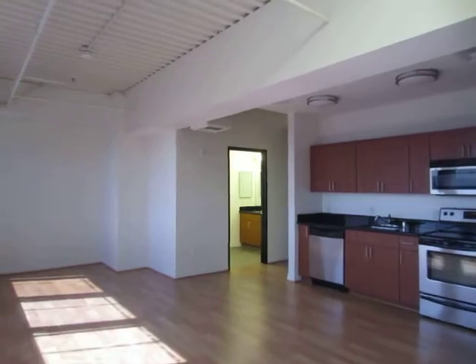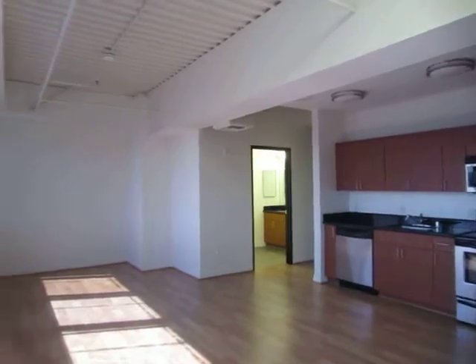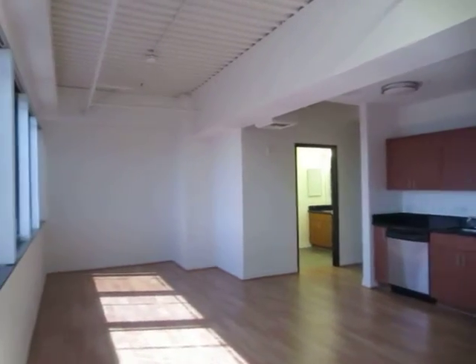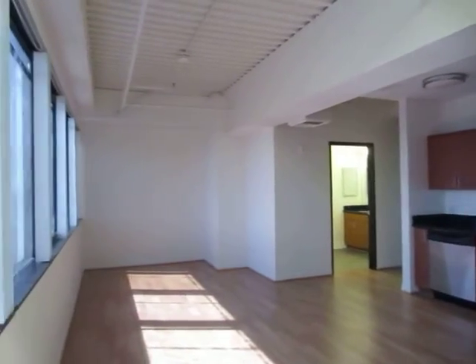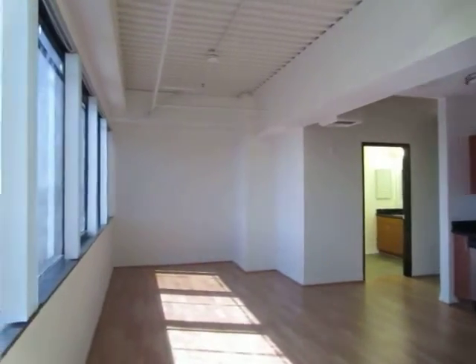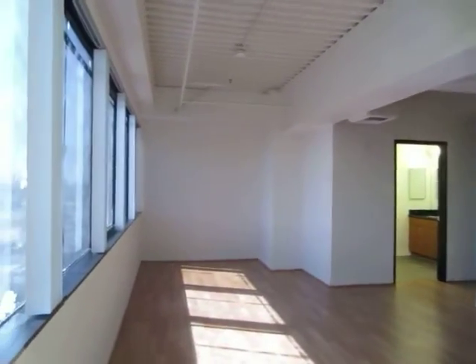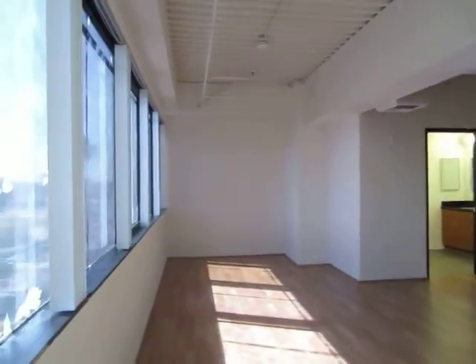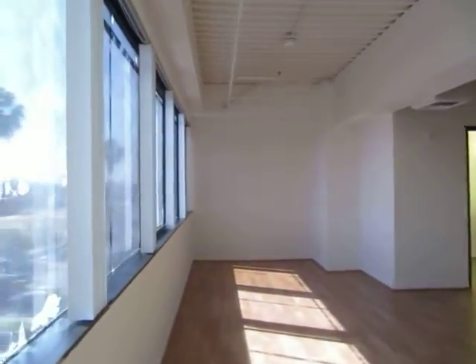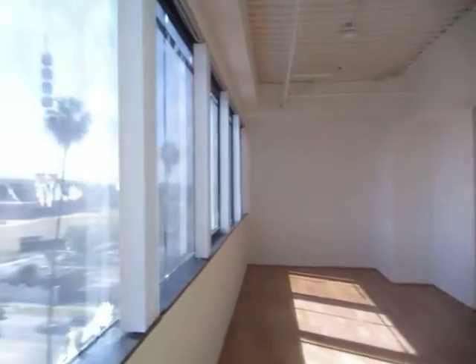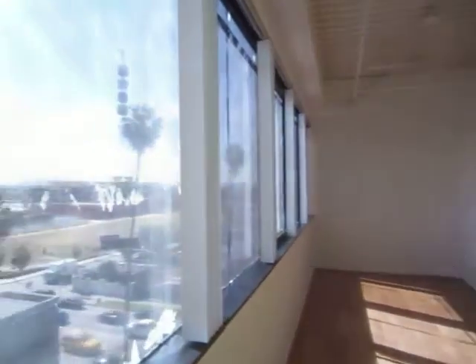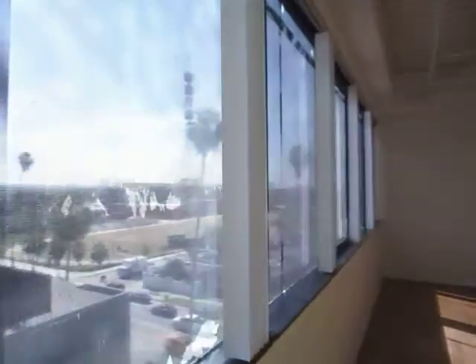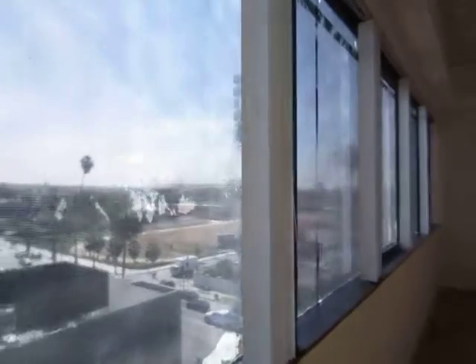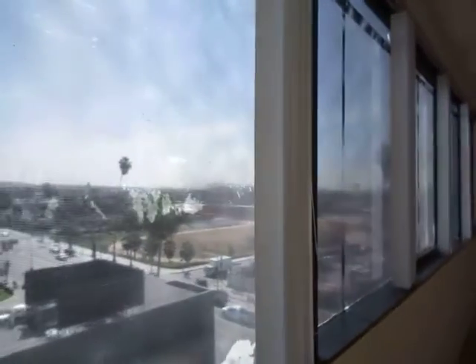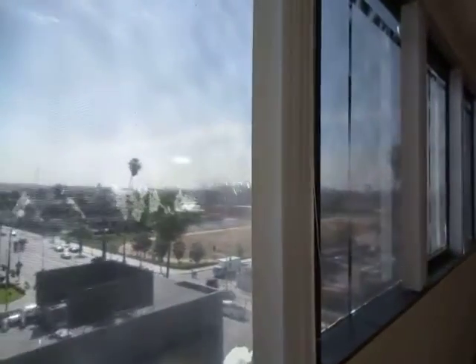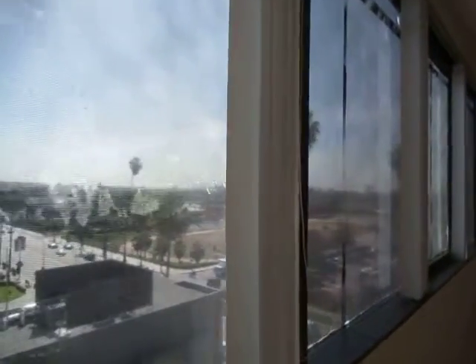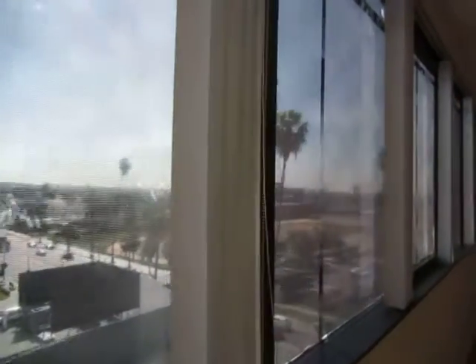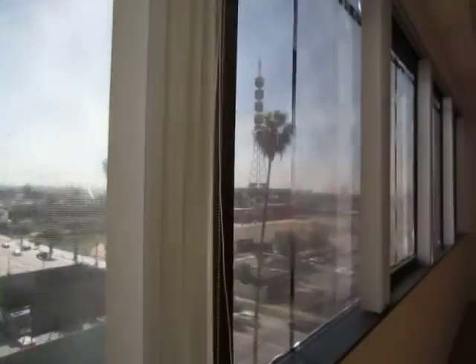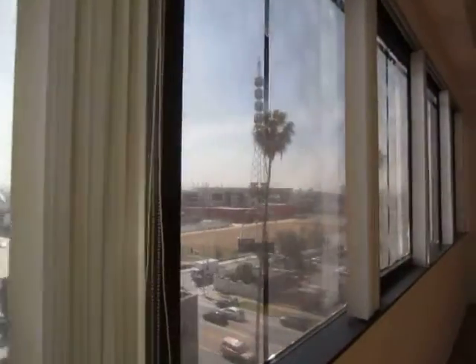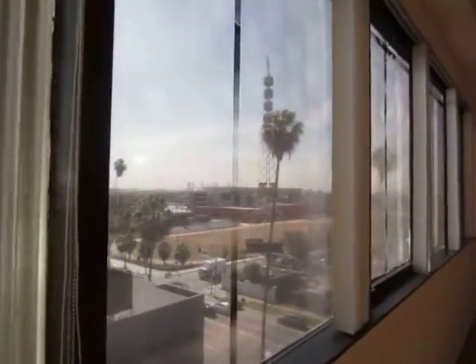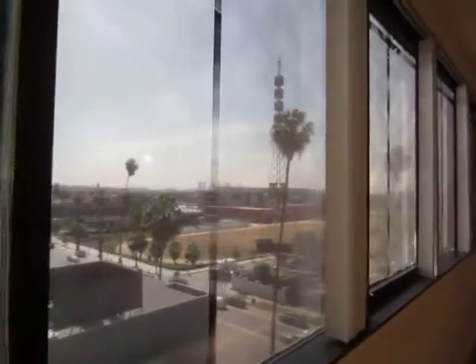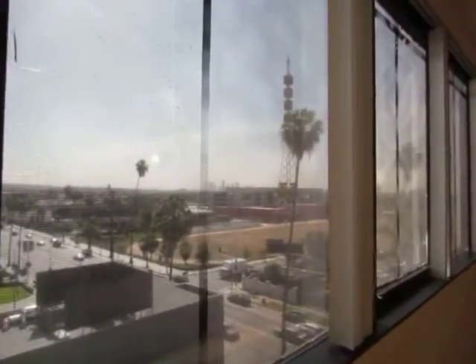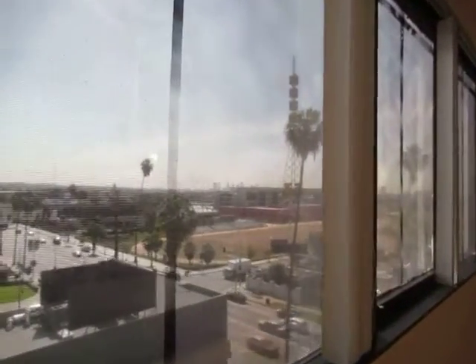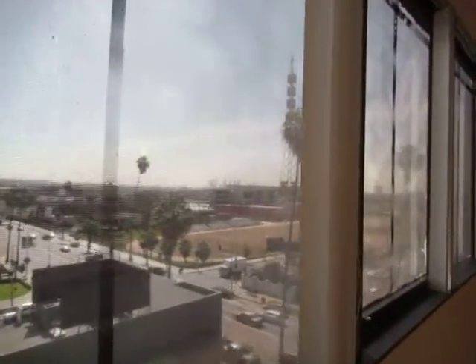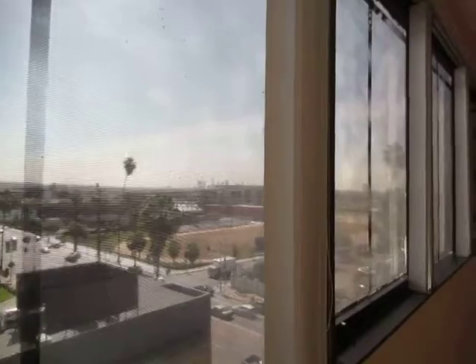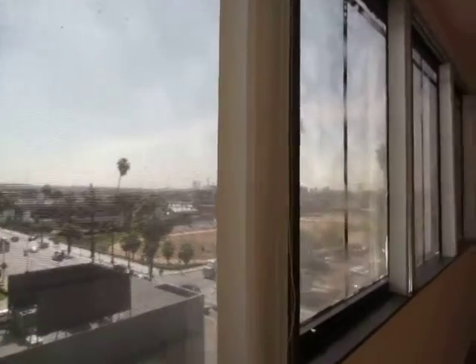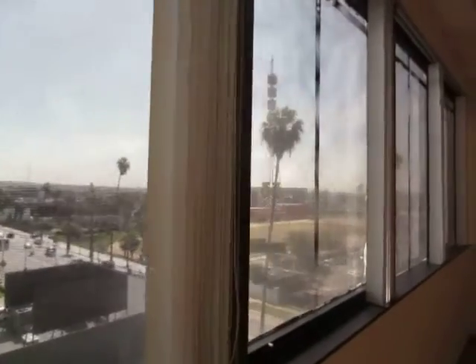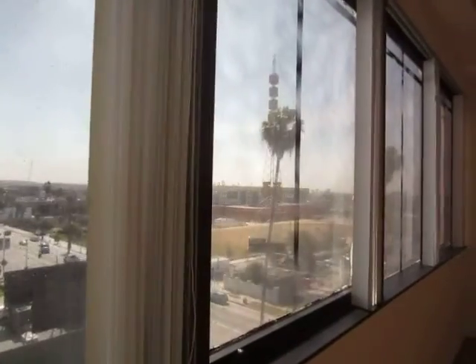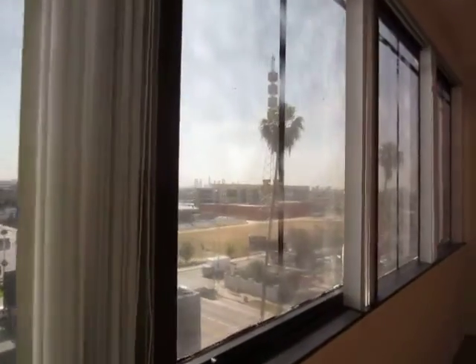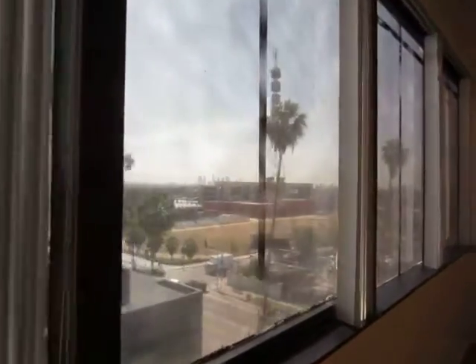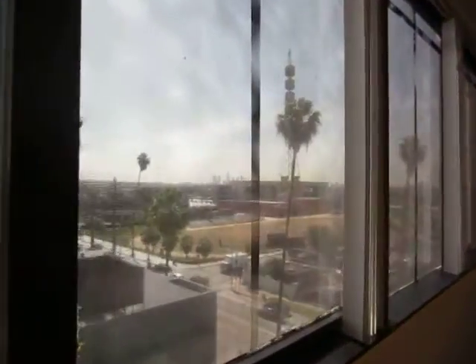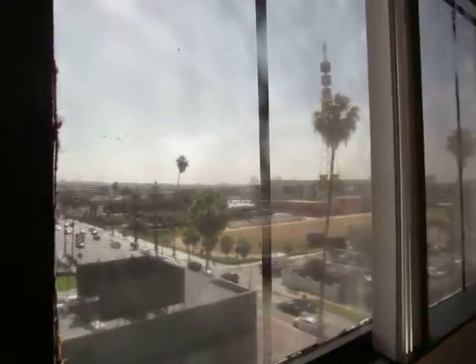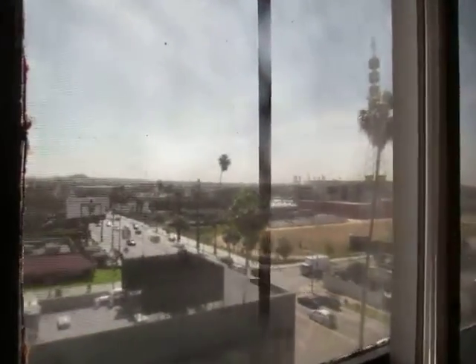This video is for a loft style apartment home located in Hollywood. It is in a prime location off Sunset Boulevard, across from the KTLA and Sunset Bronson Studios.